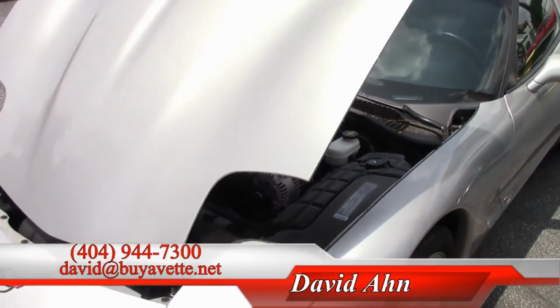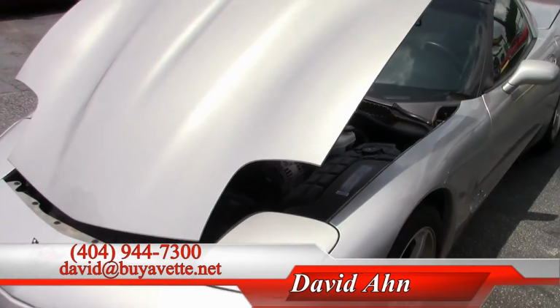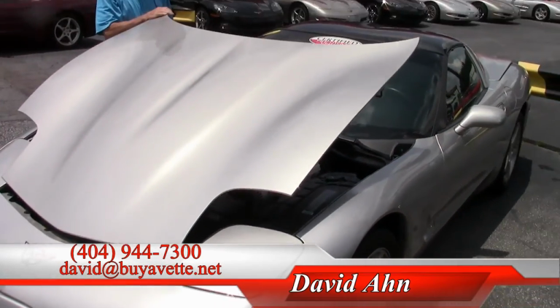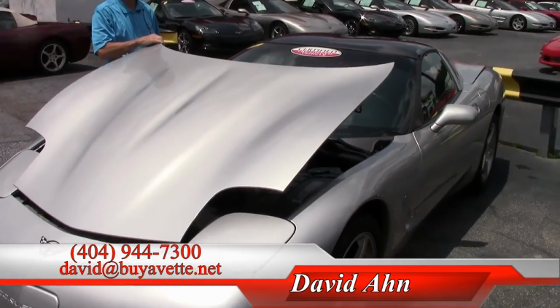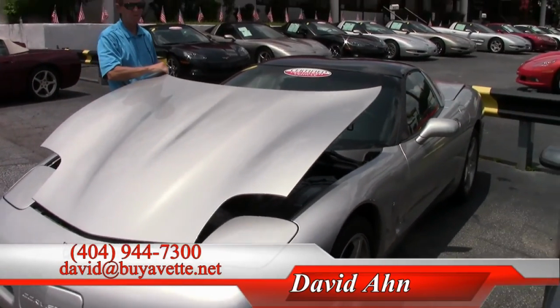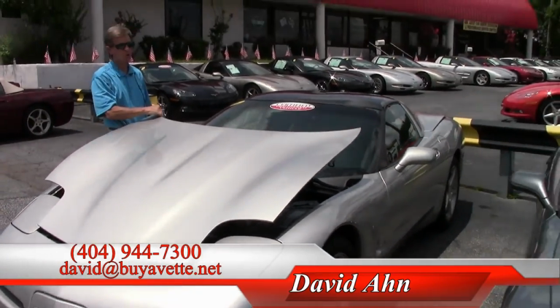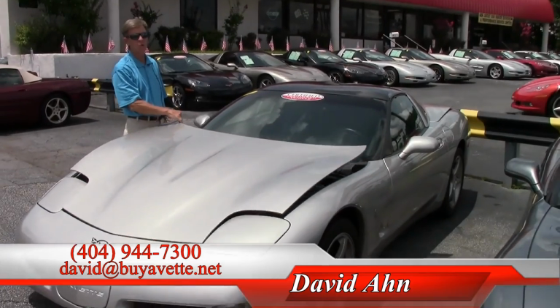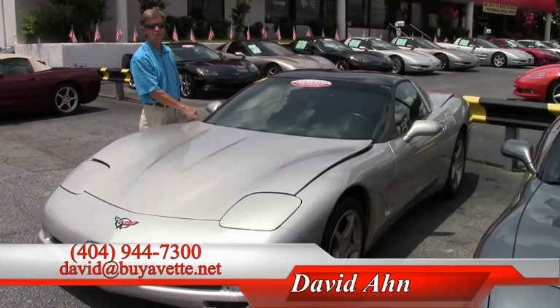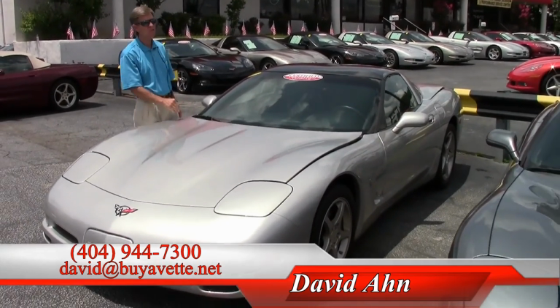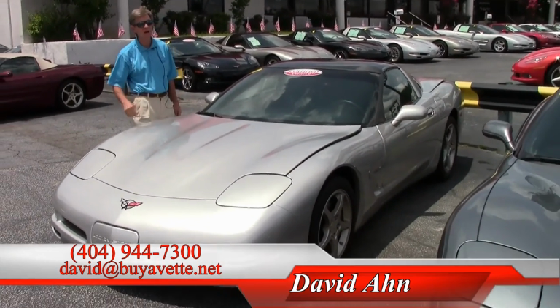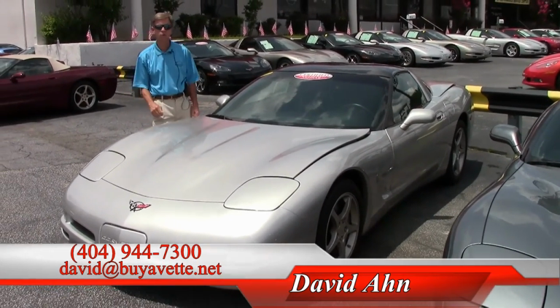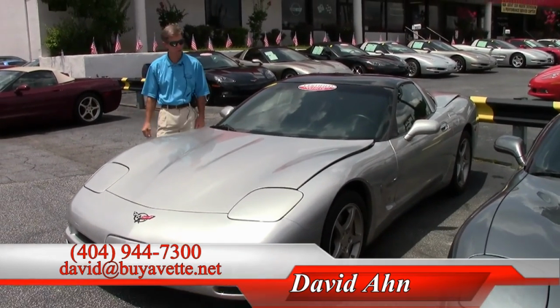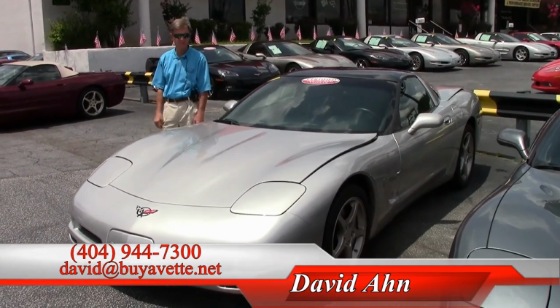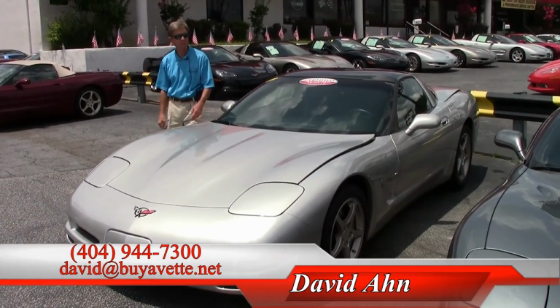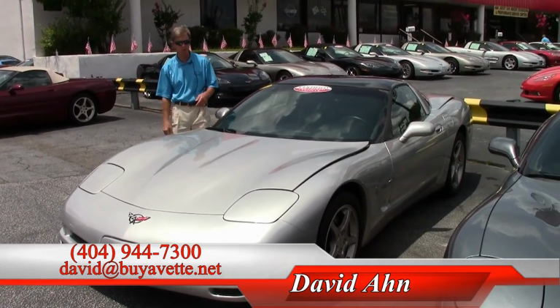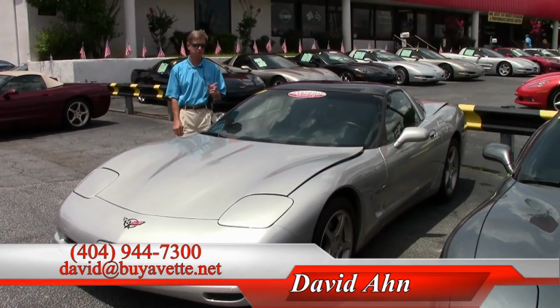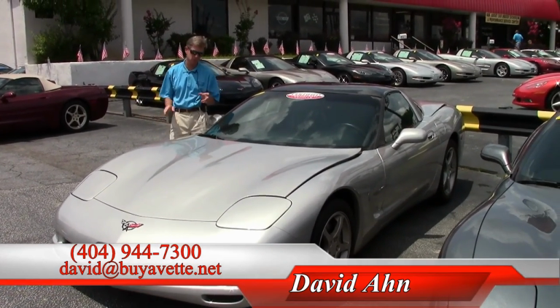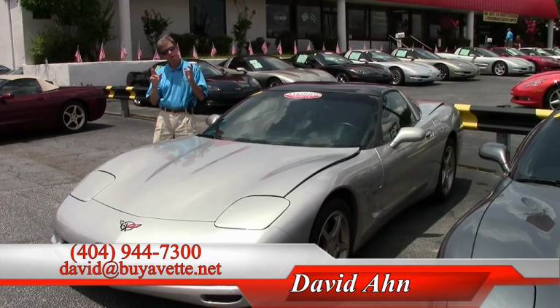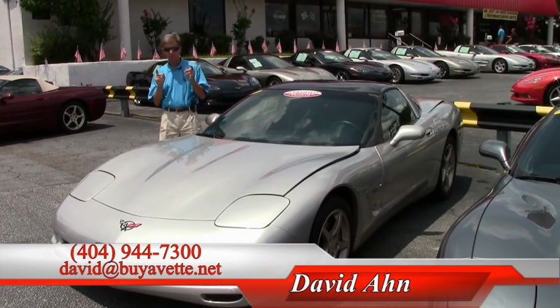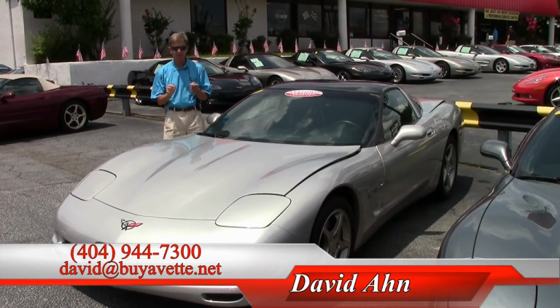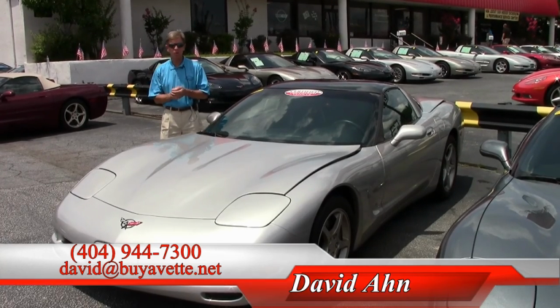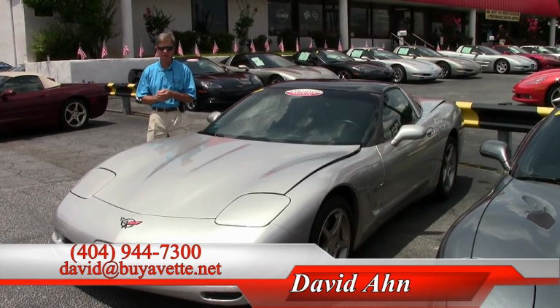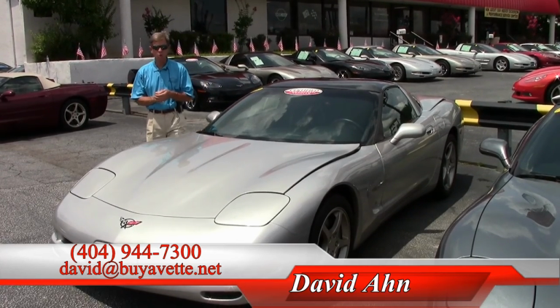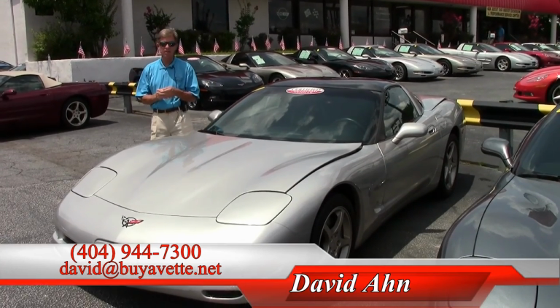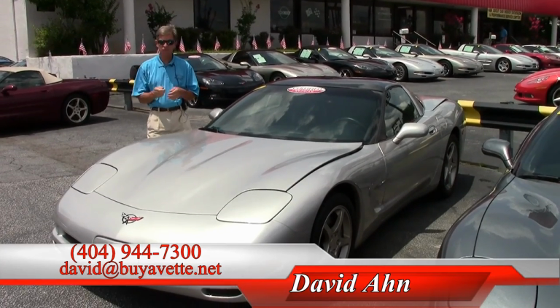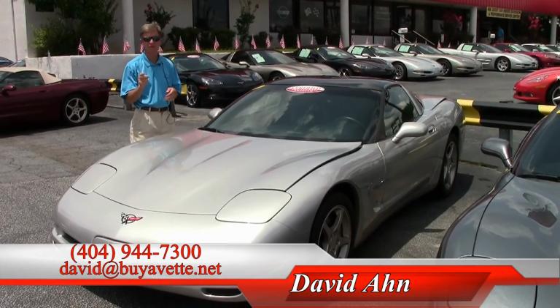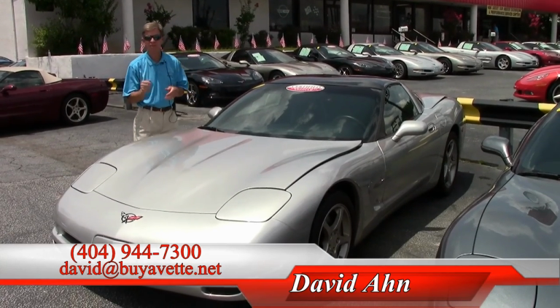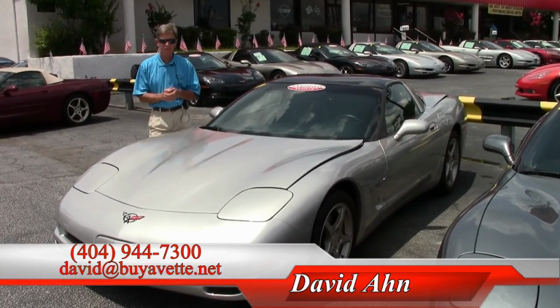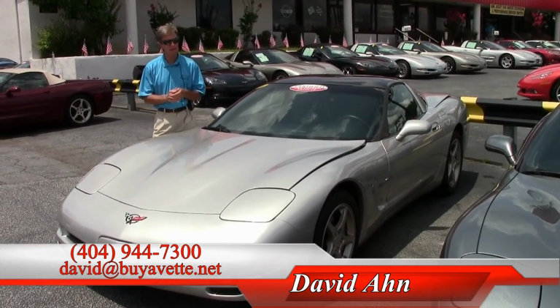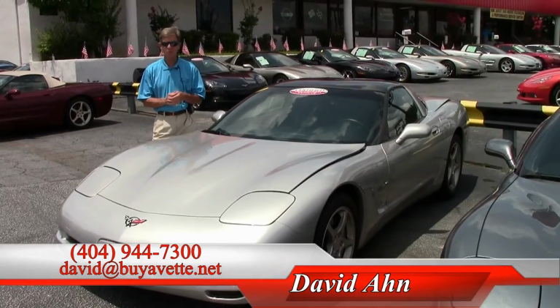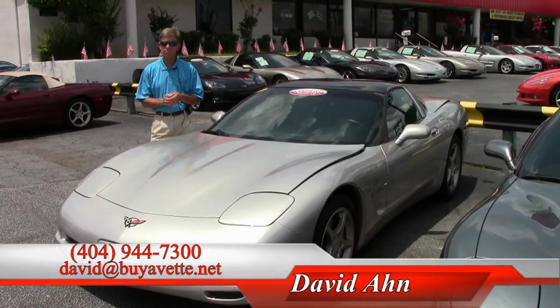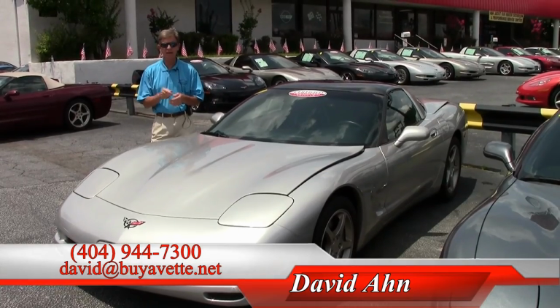Just one example of over 100 Corvettes always in stock here at Buy-A-Vette. We've been in business 23 years. If you're thinking about a Corvette, call me and ask for David — Buy-A-Vette, Atlanta, Georgia. Thanks a lot.